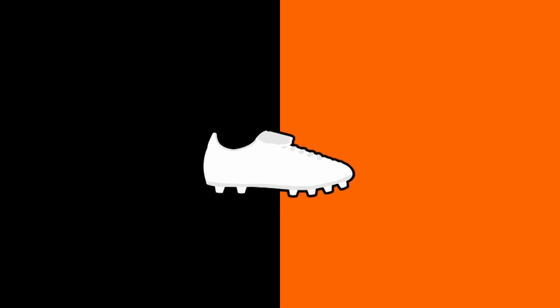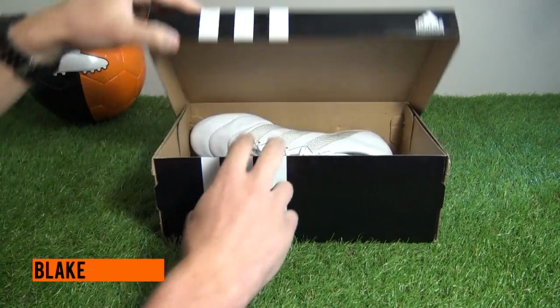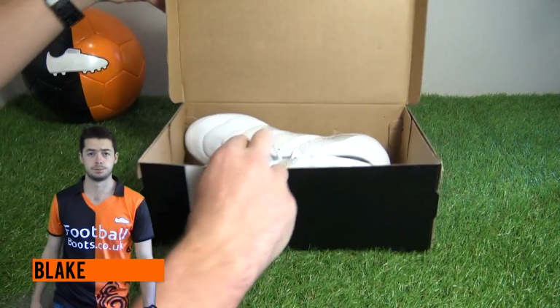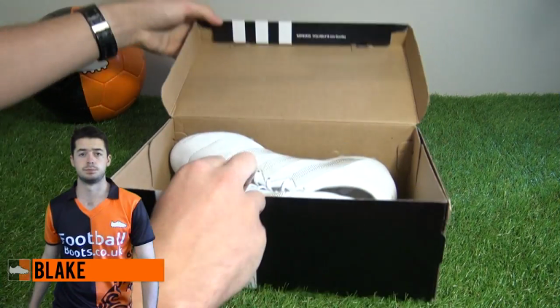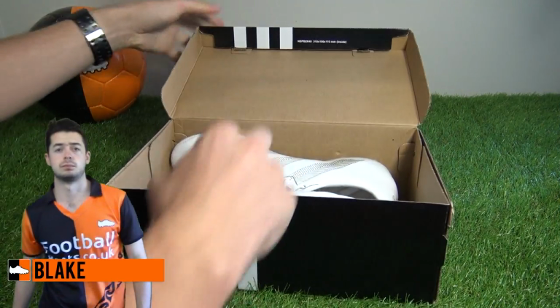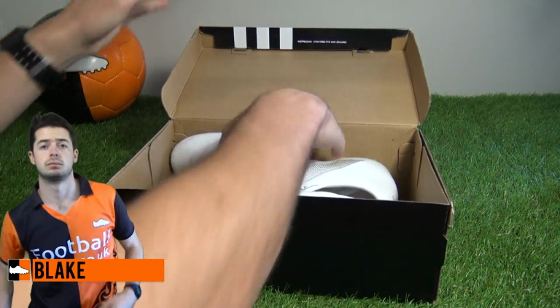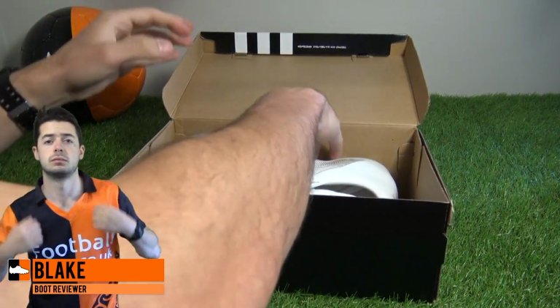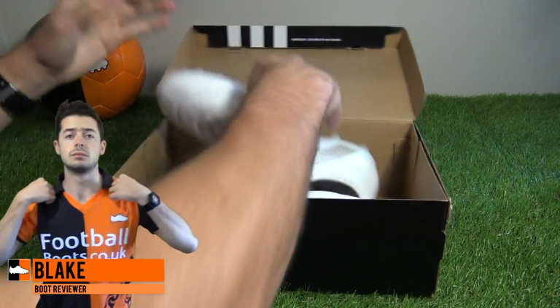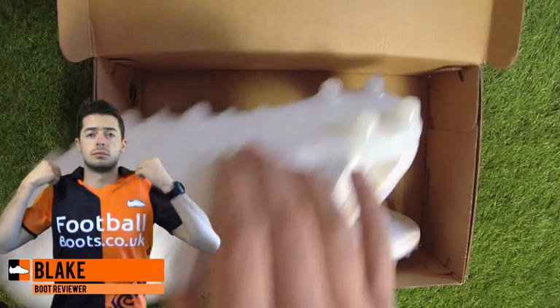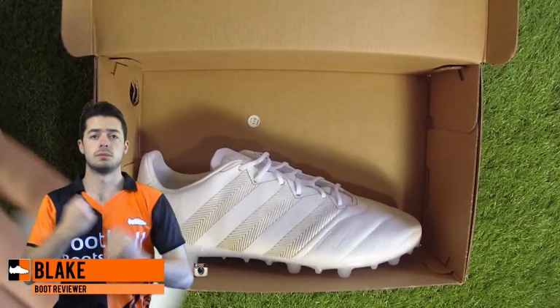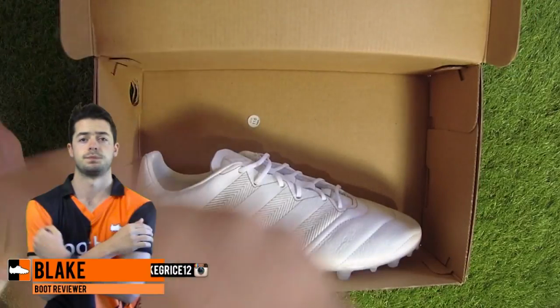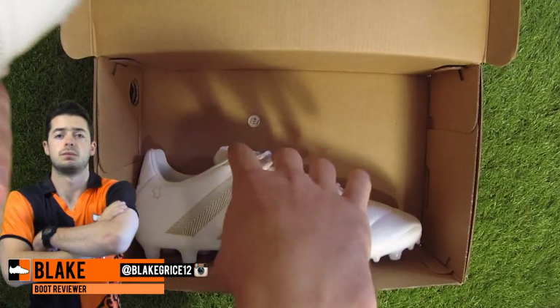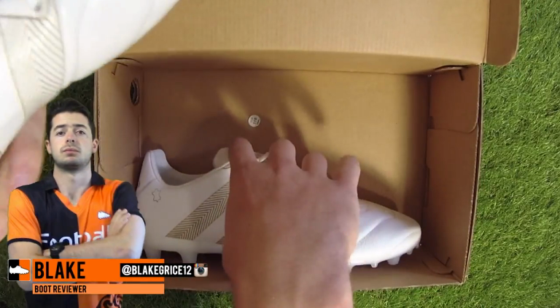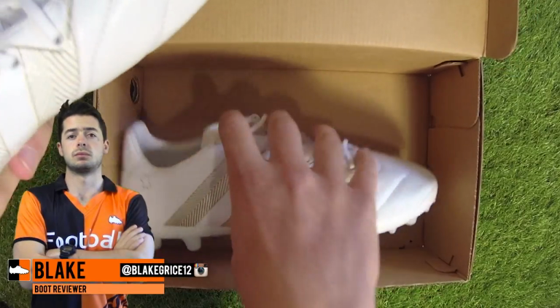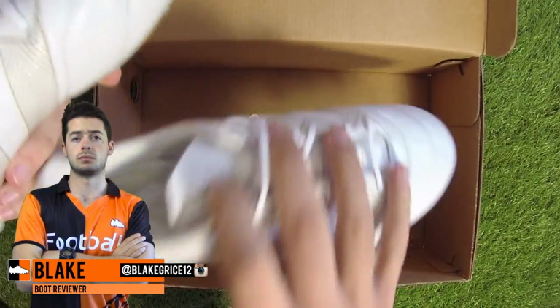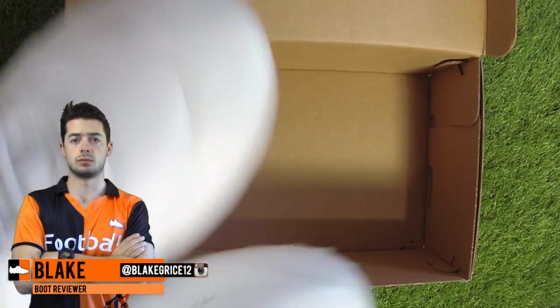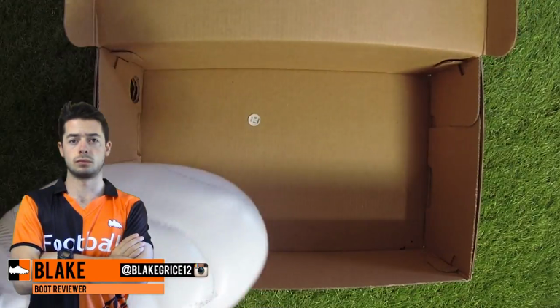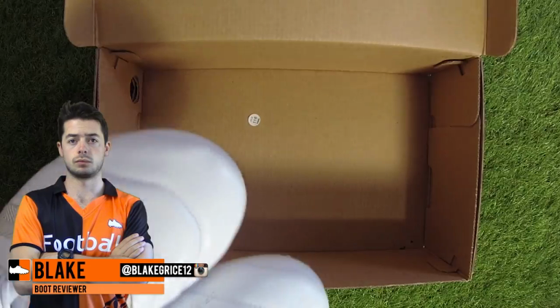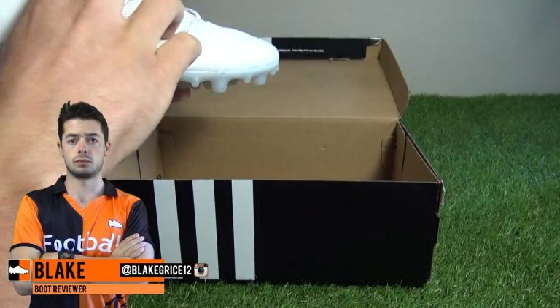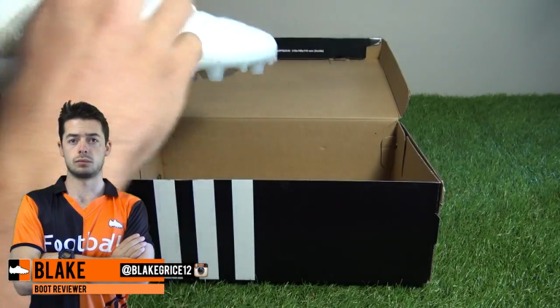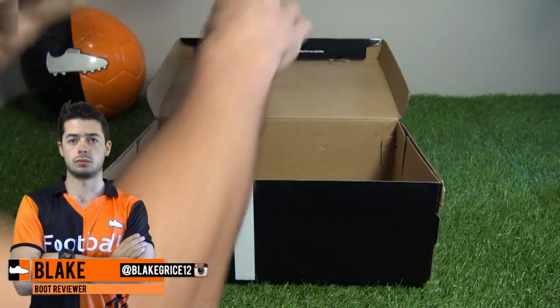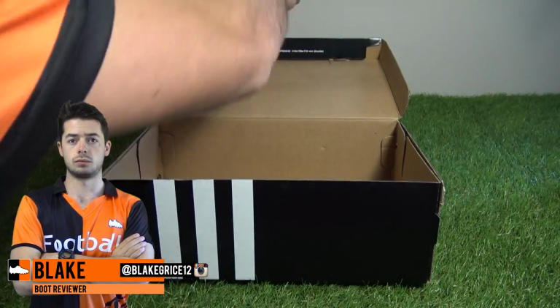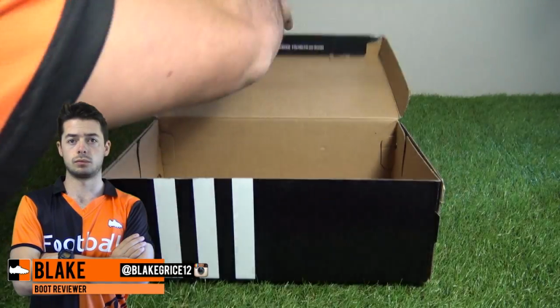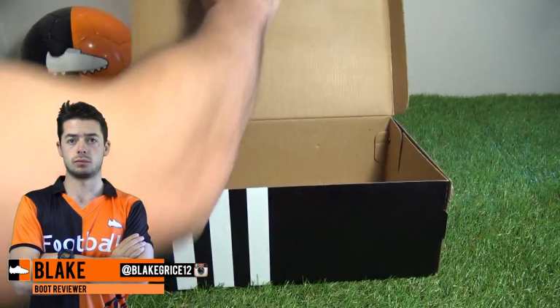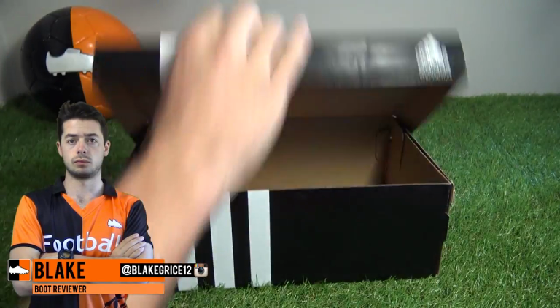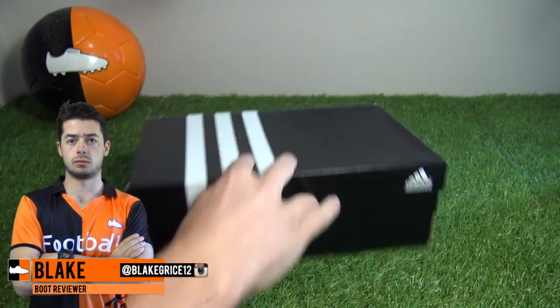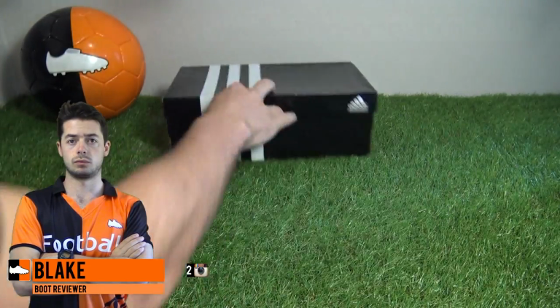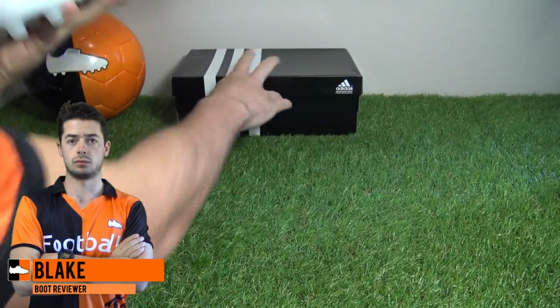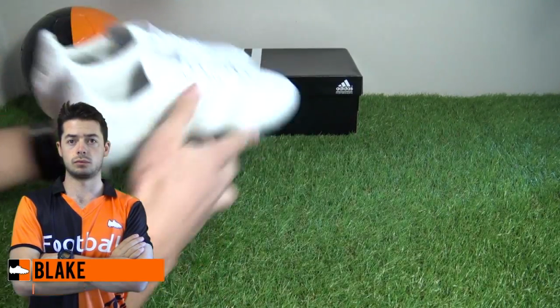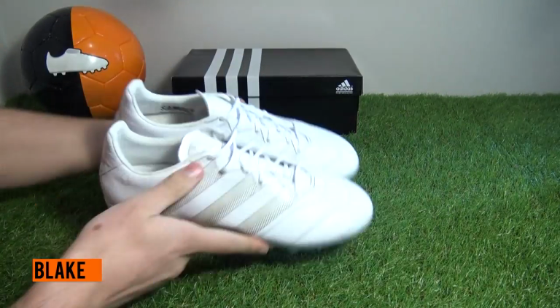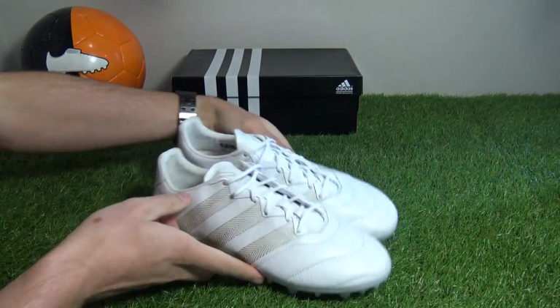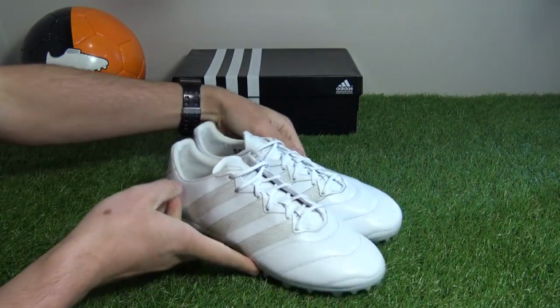Hi, I'm David Fullverse at CodeUK and today I'm unboxing the brand new H-Pack Ace Leather 16.1 Football Boot by Adidas. Let's get the boots out of the box and the box out of the way.